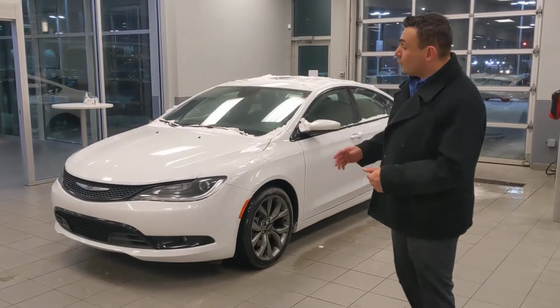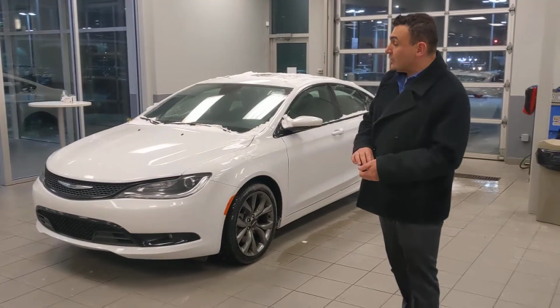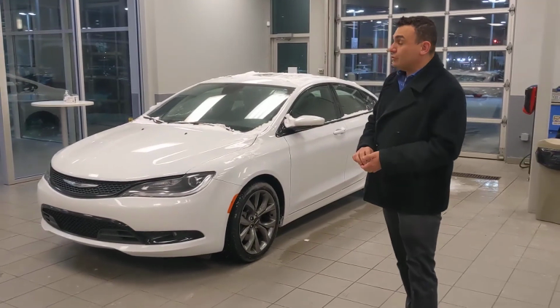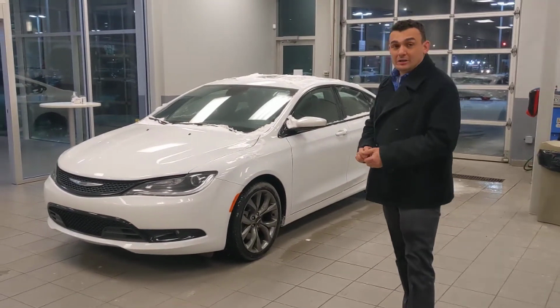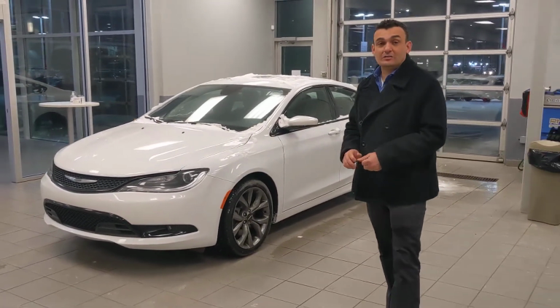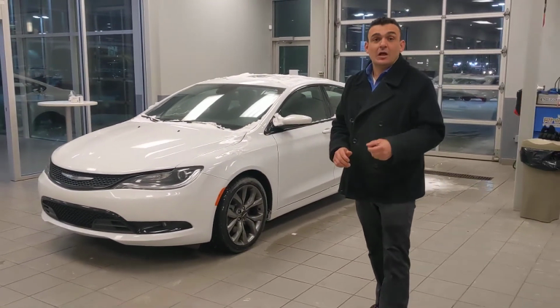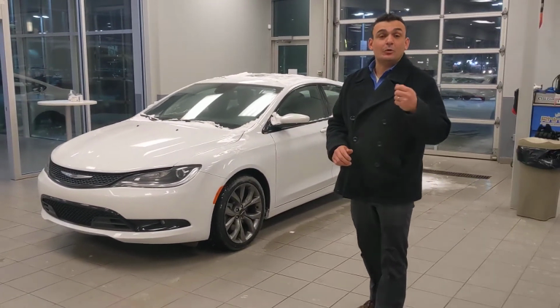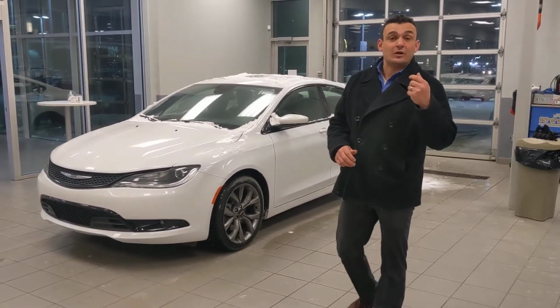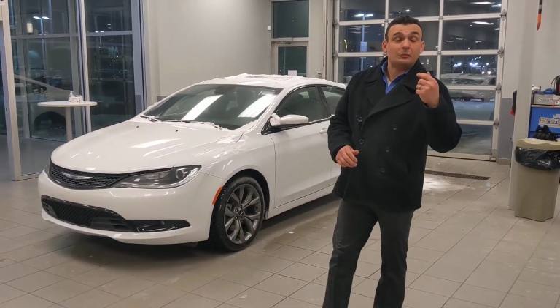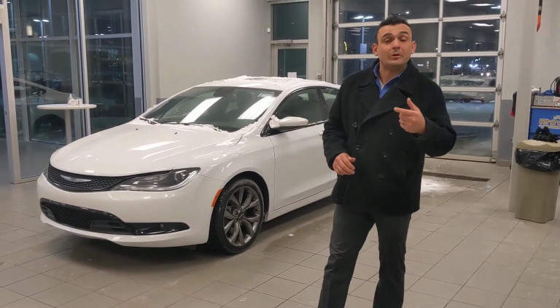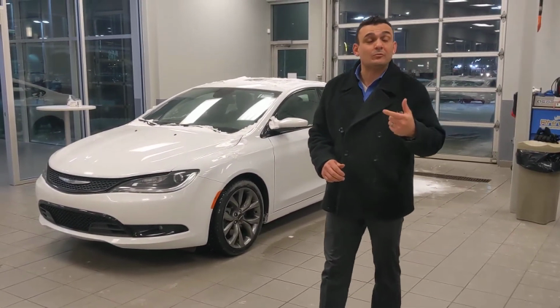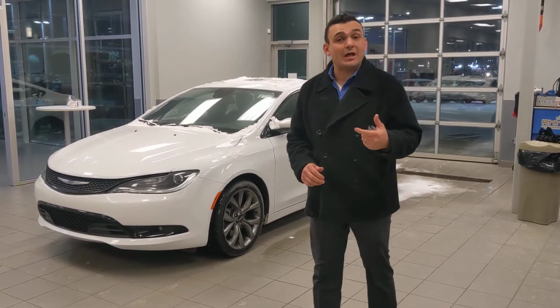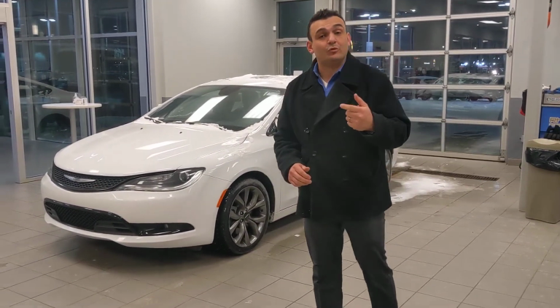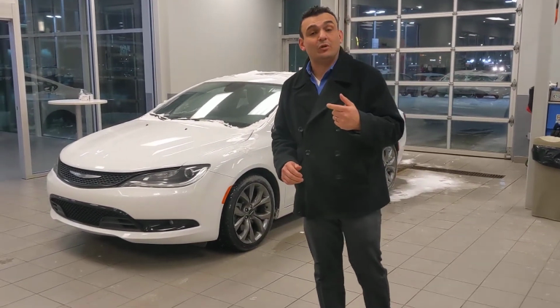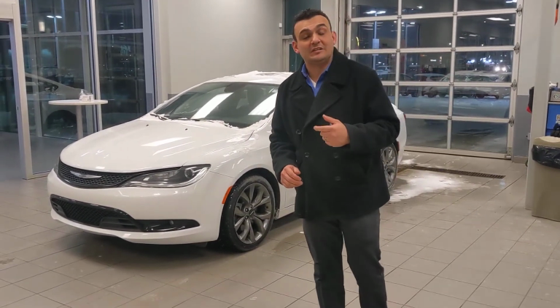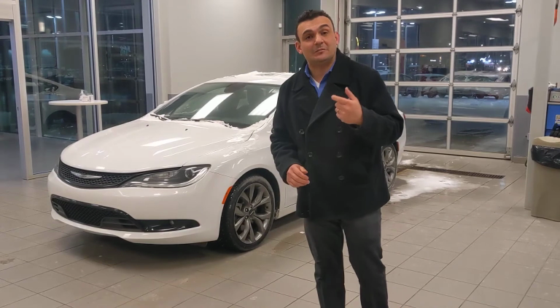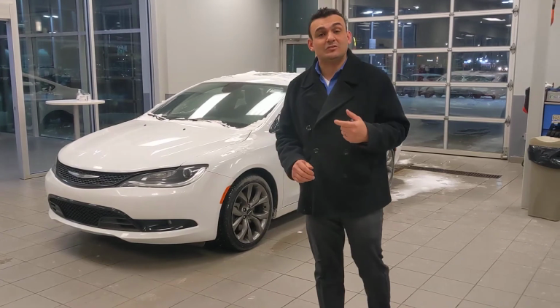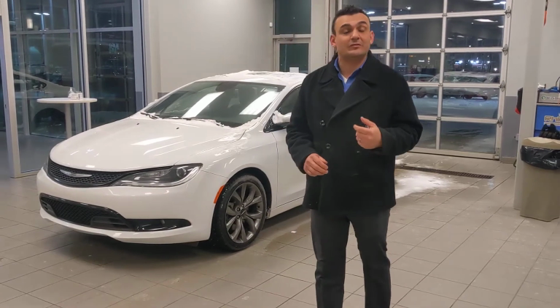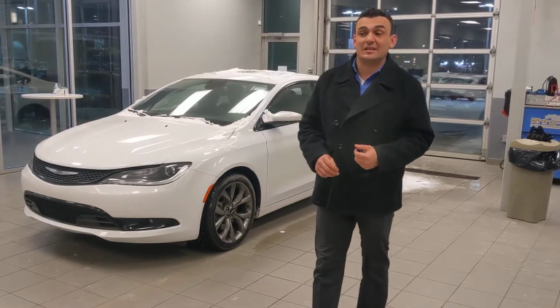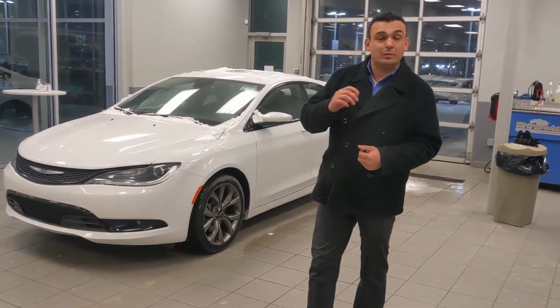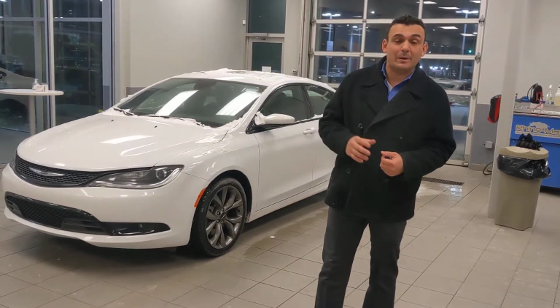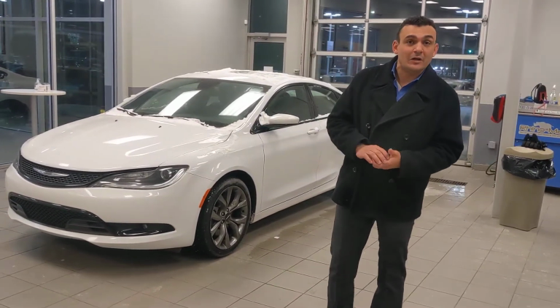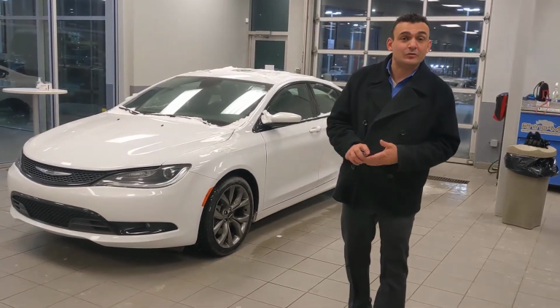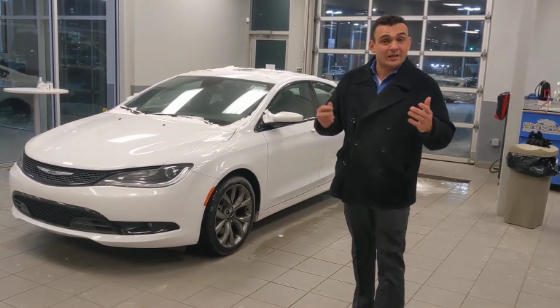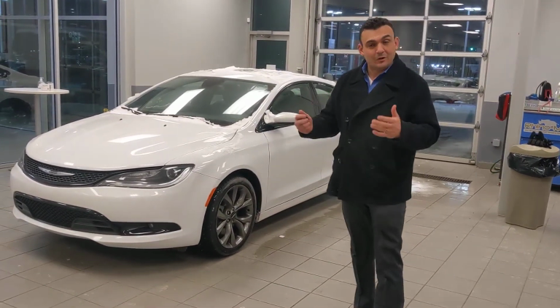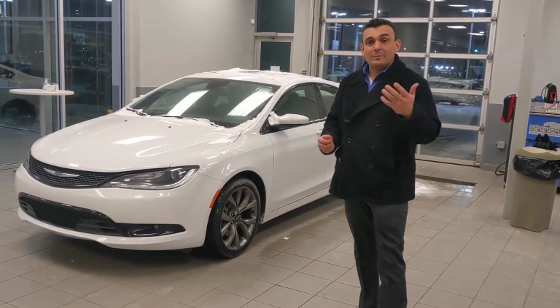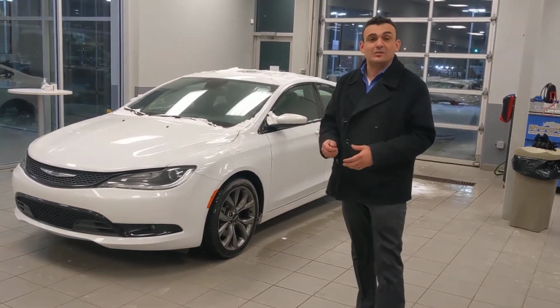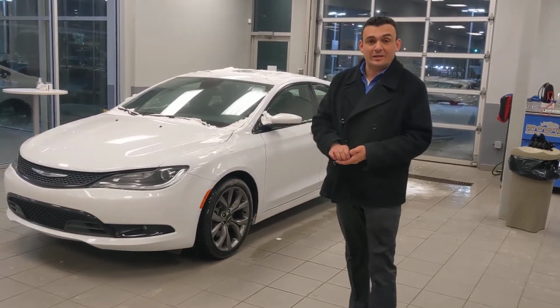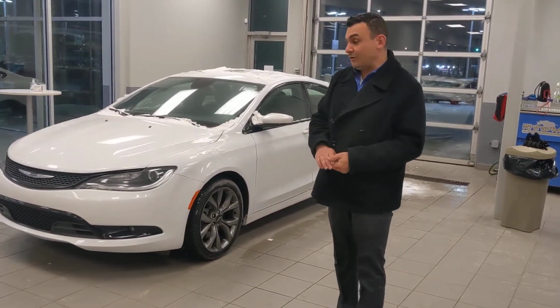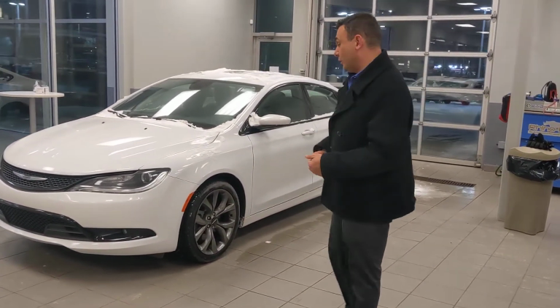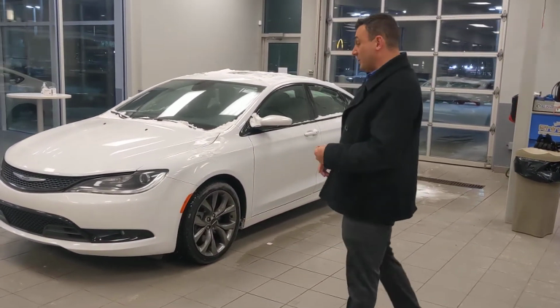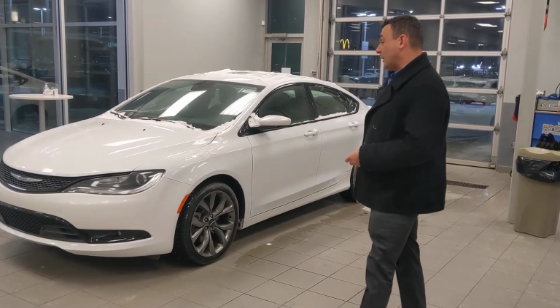Under the hood you're going to get Chrysler's most popular and reliable 3.6 liter Pentastar V6, so plenty of power for get up and go, but still maintaining great fuel economy as well.